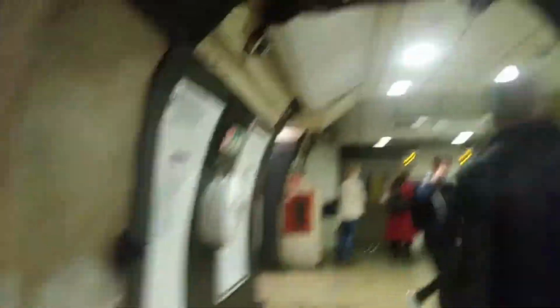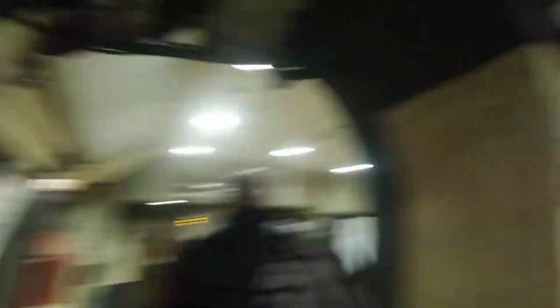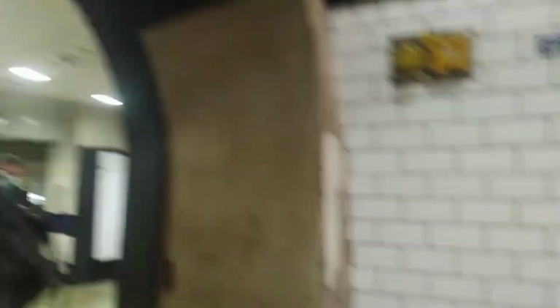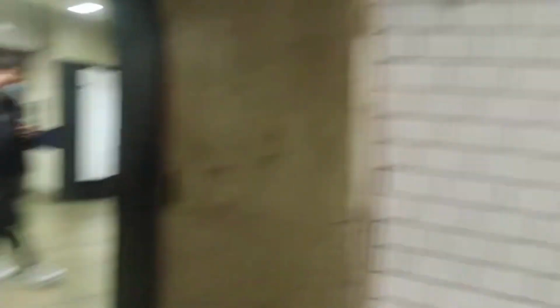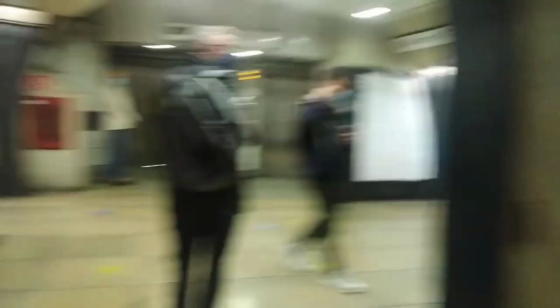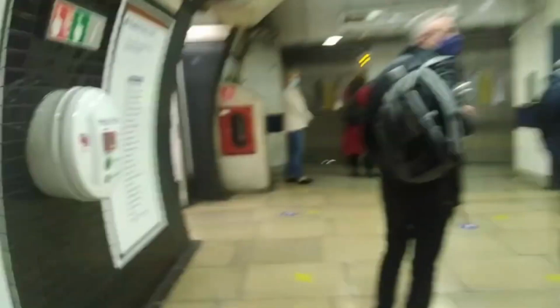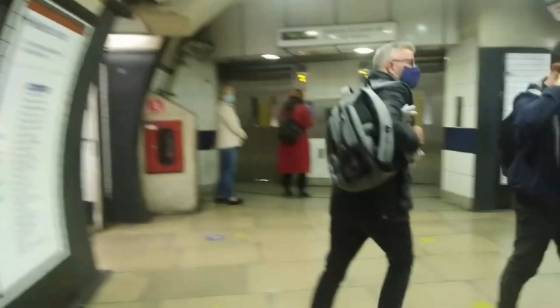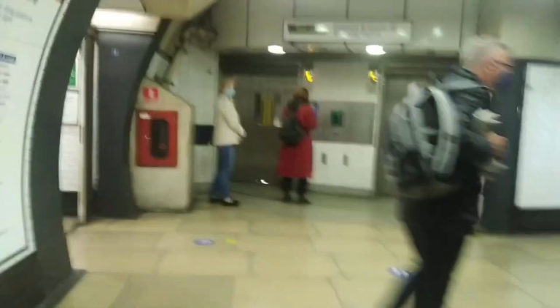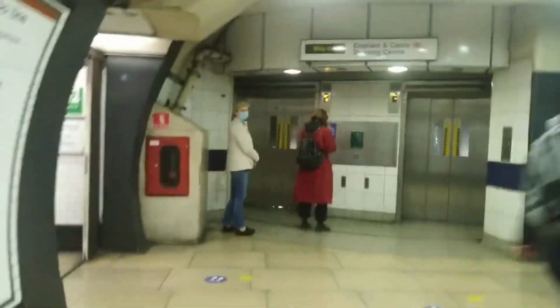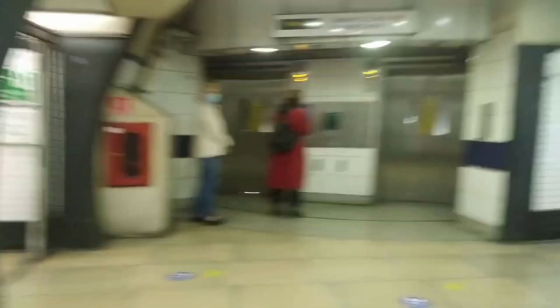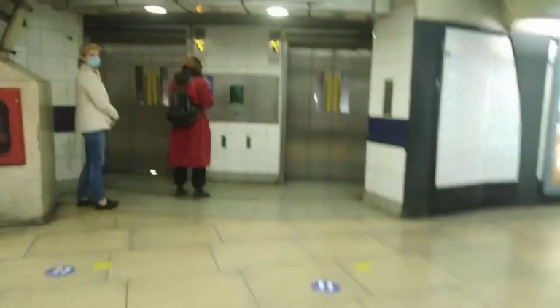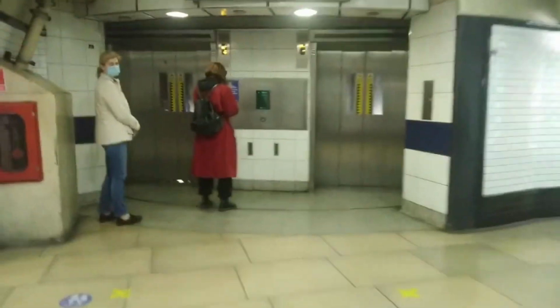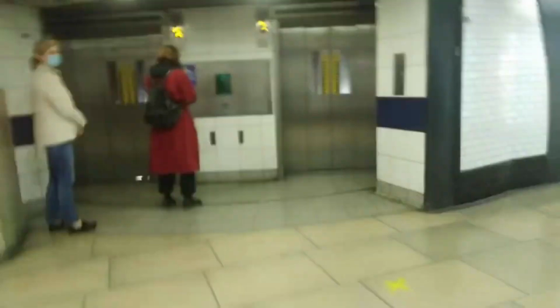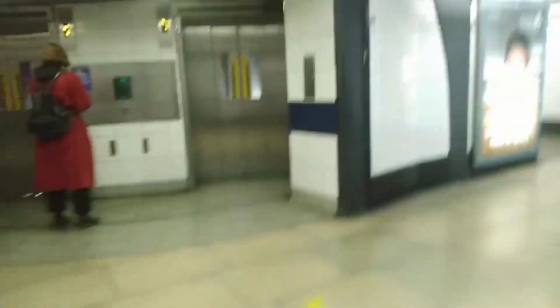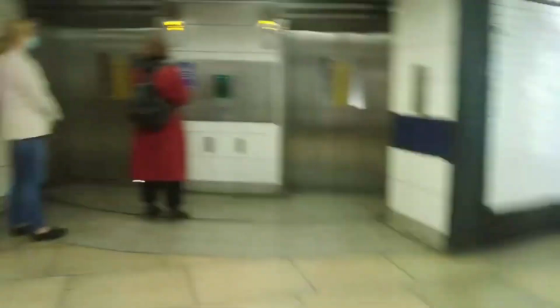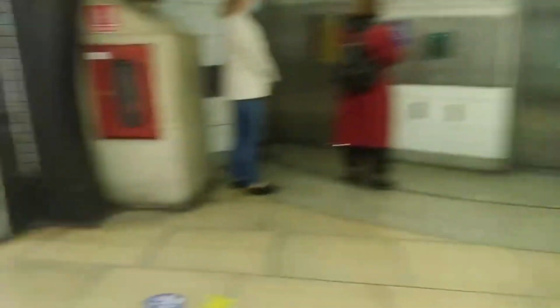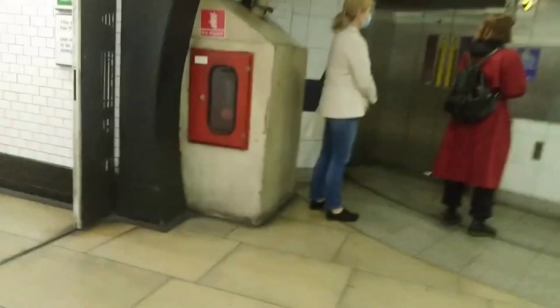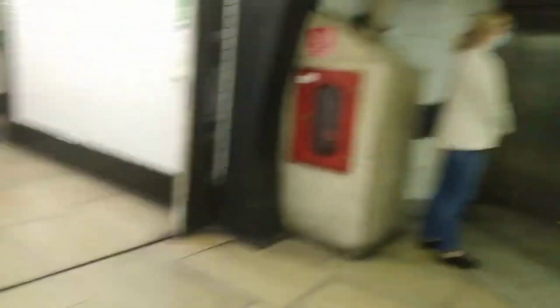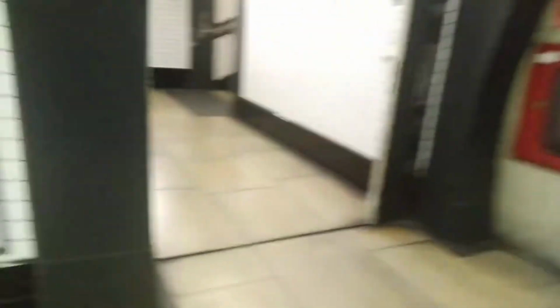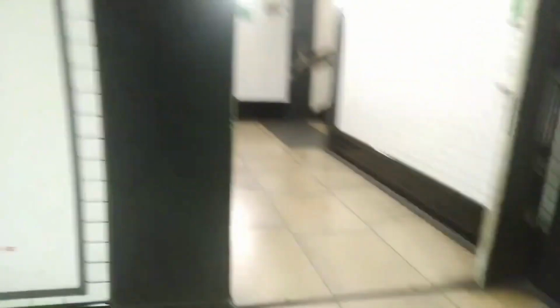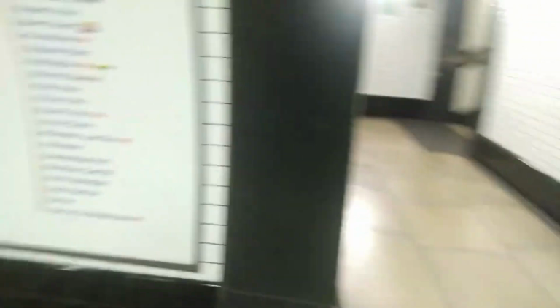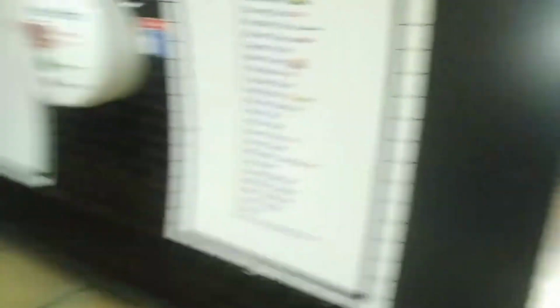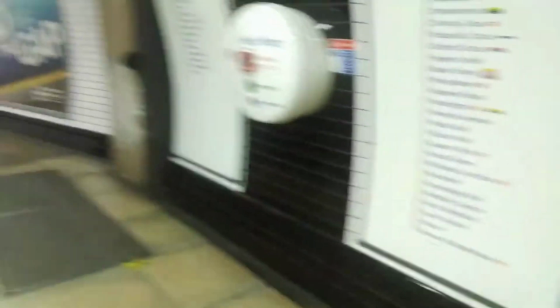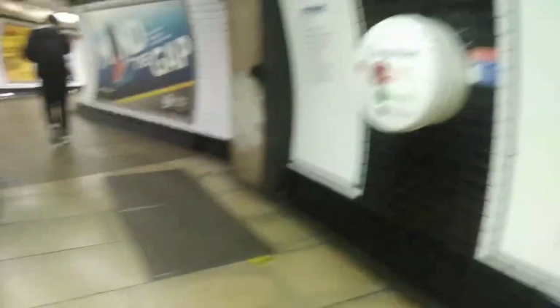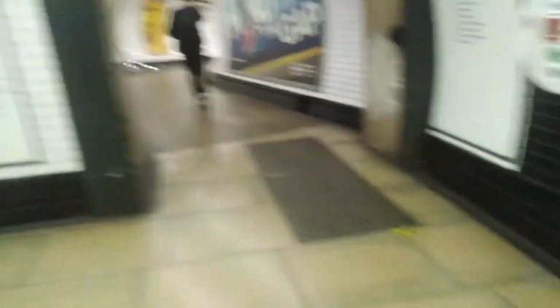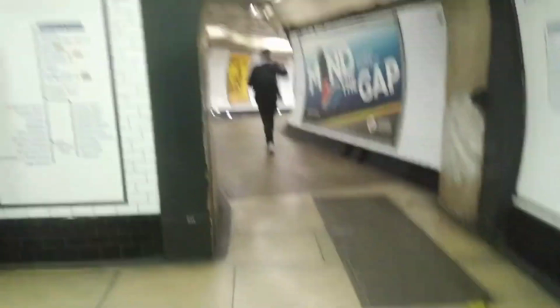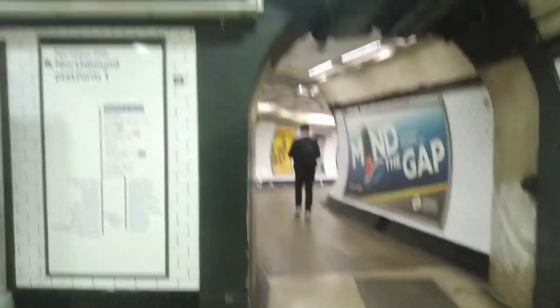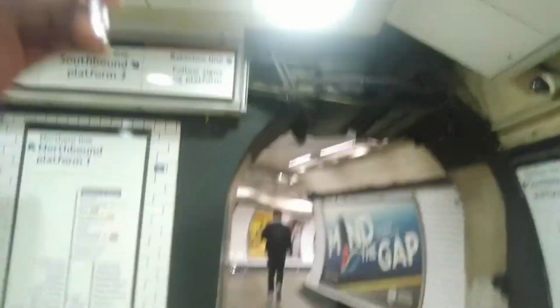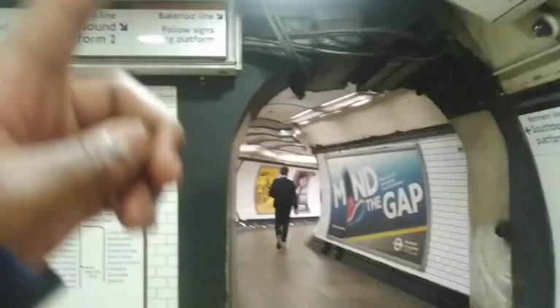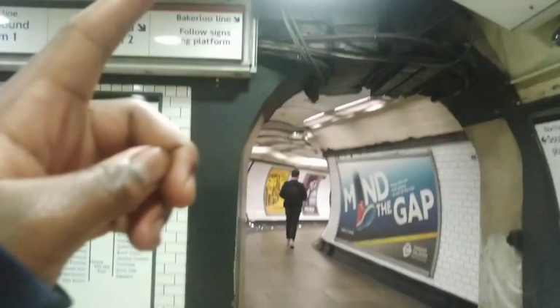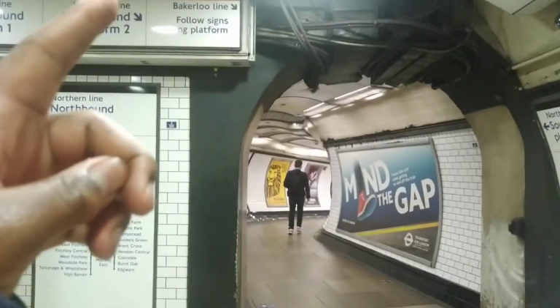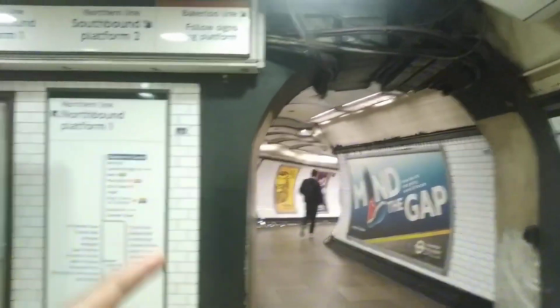So this is, I believe, the first way out. We've got the lifts over here - I didn't know they had lifts. That's crazy! So make a new line, follow signs along the platform.